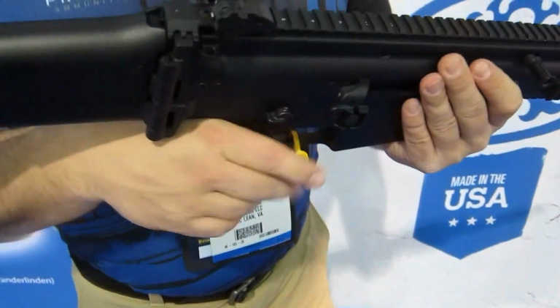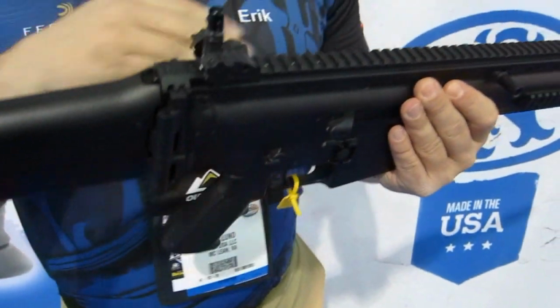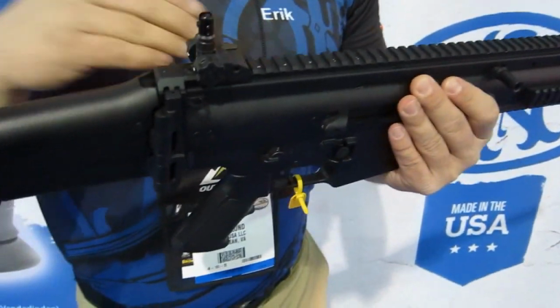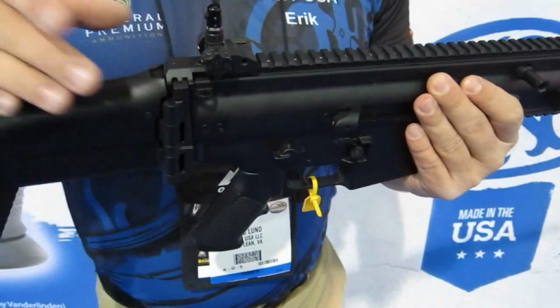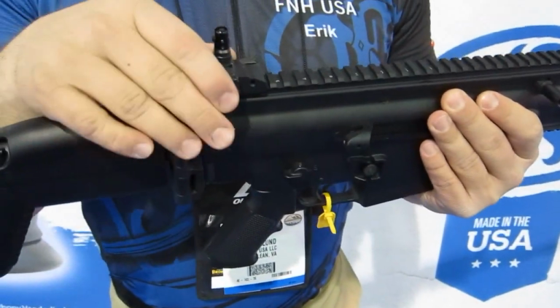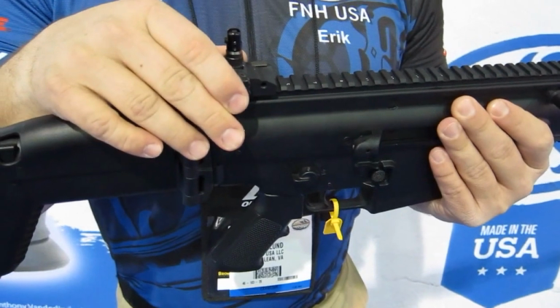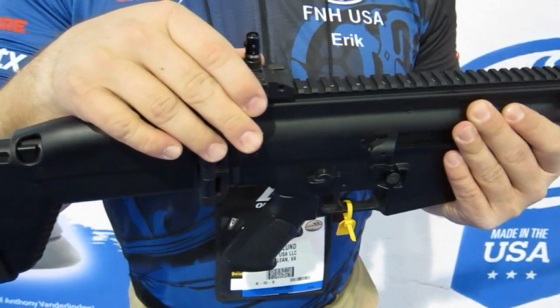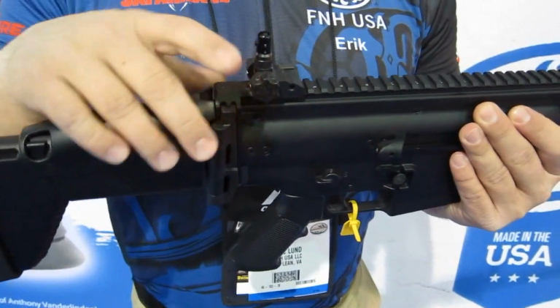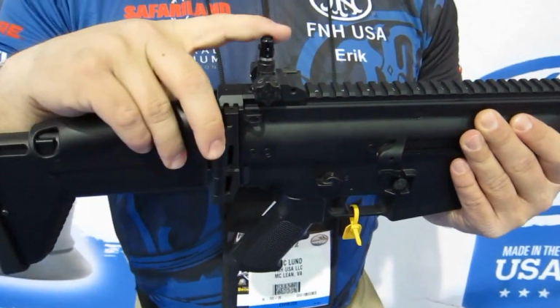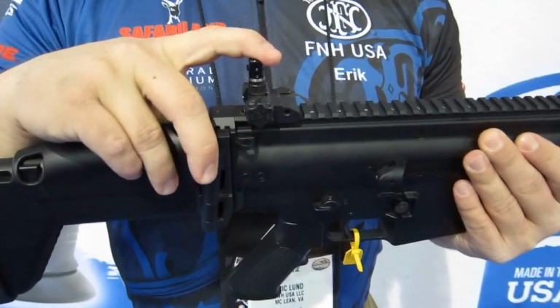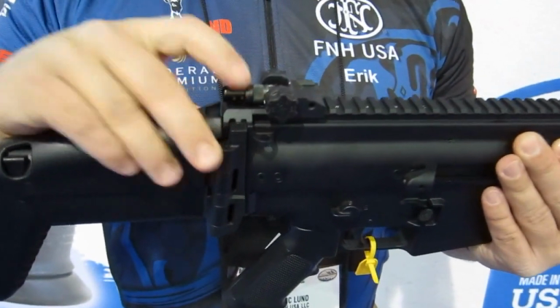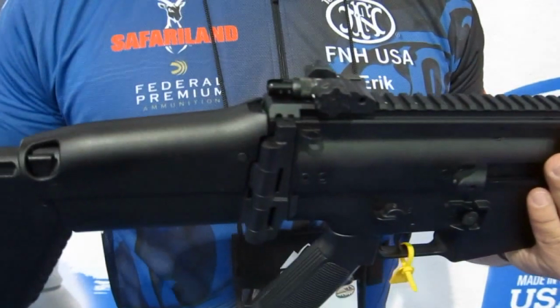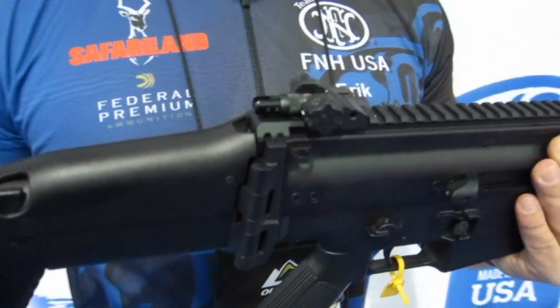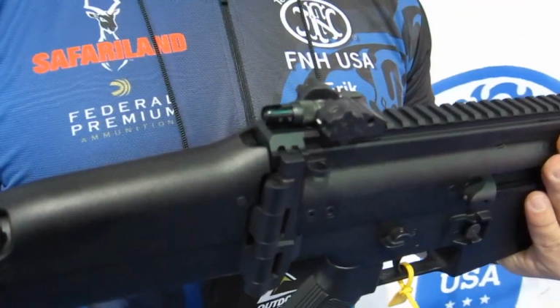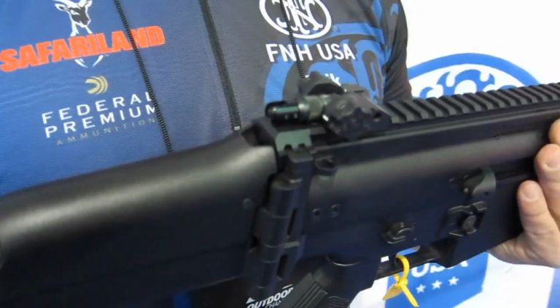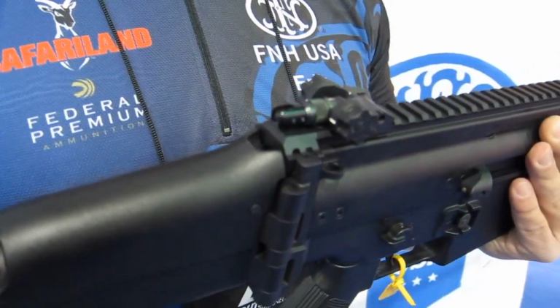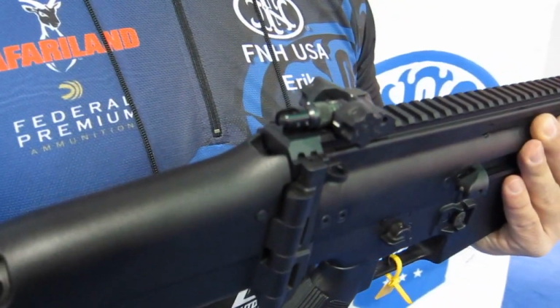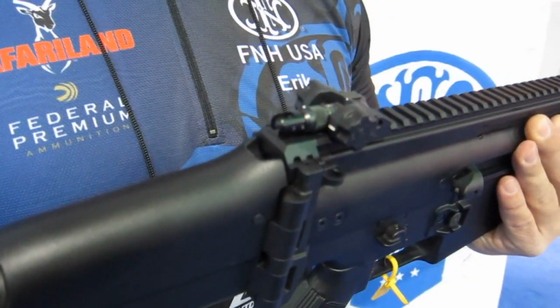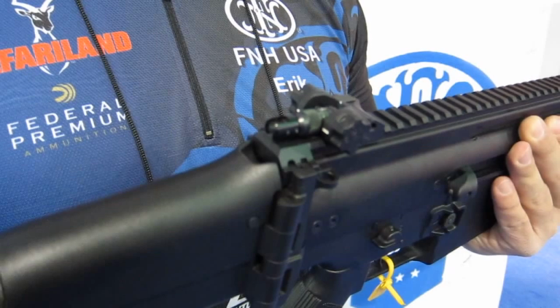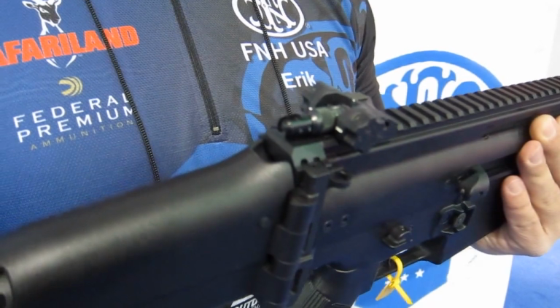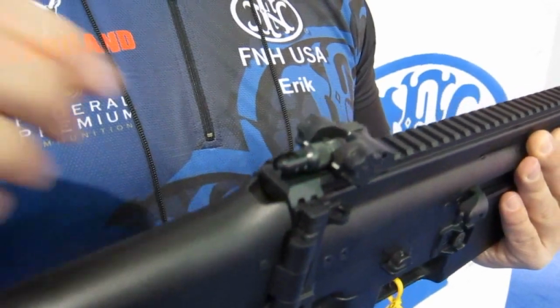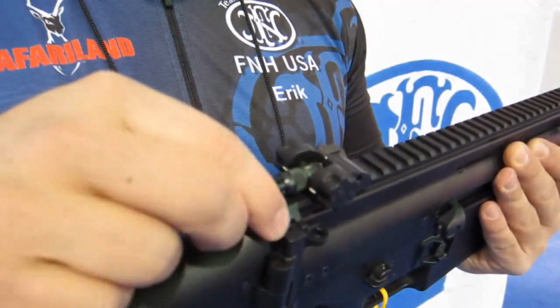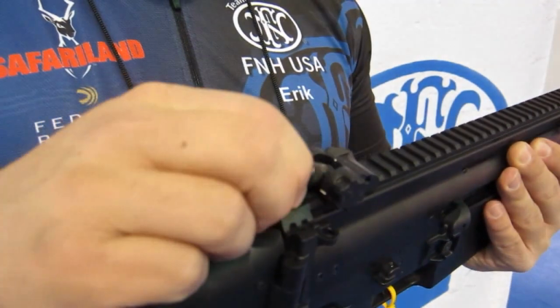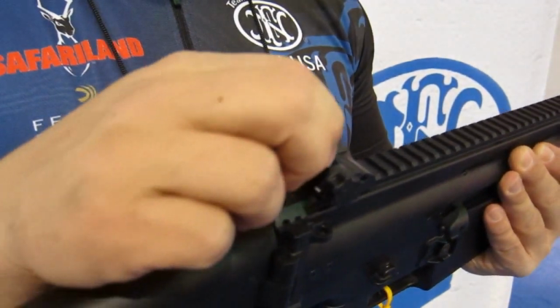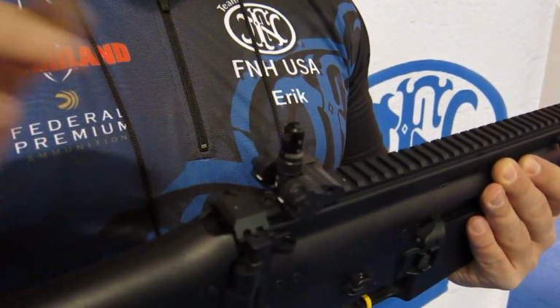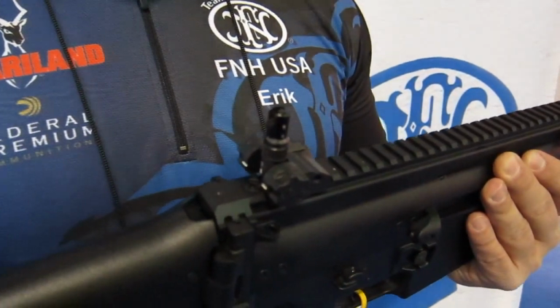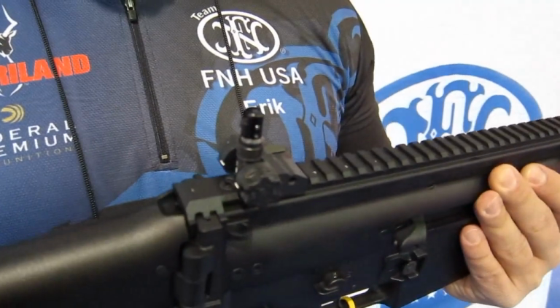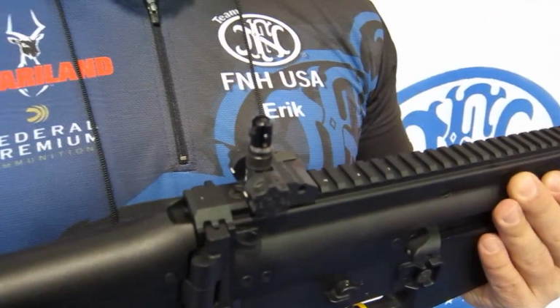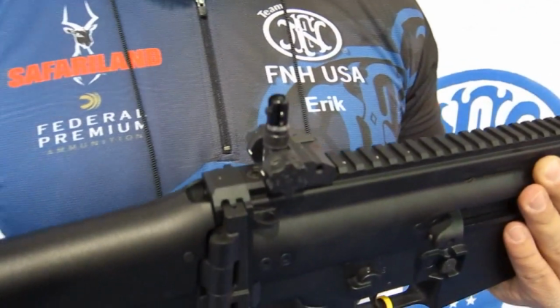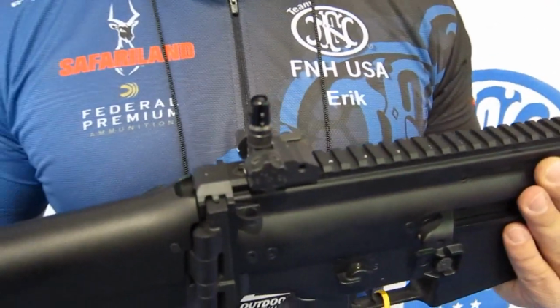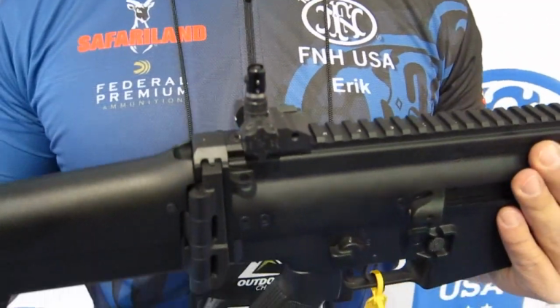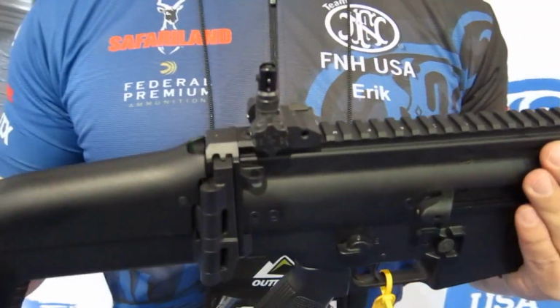Coming back towards the rear pistol grip, we have the rear sight, which also allows you to fold down in case you want to use optics, or you can leave it up if you choose to use the iron sight feature.